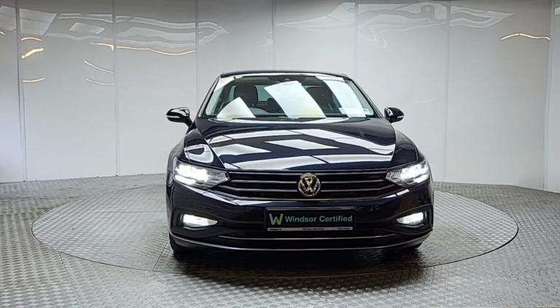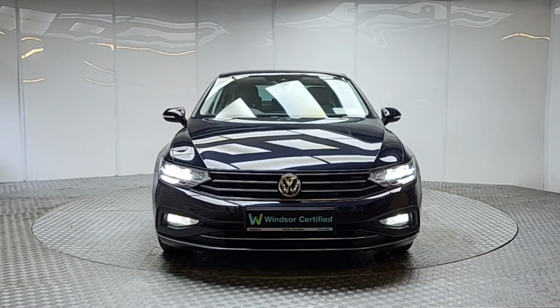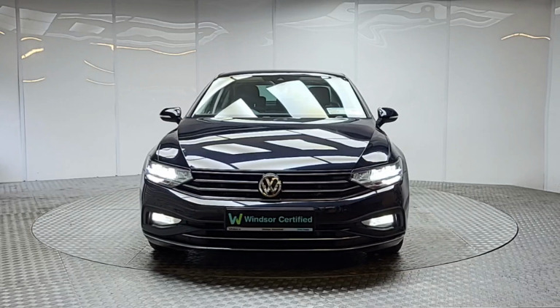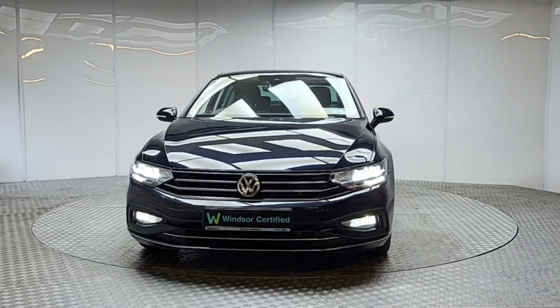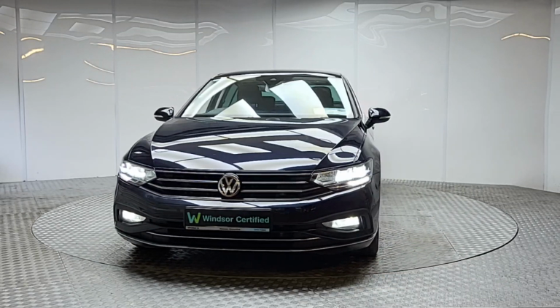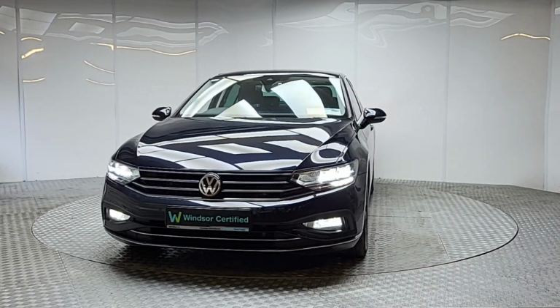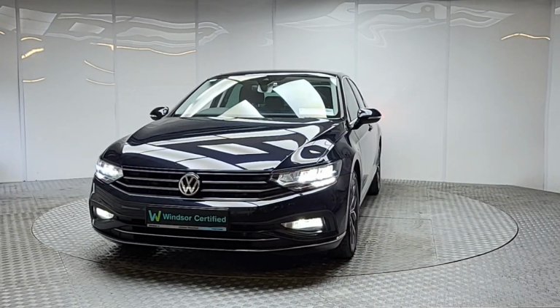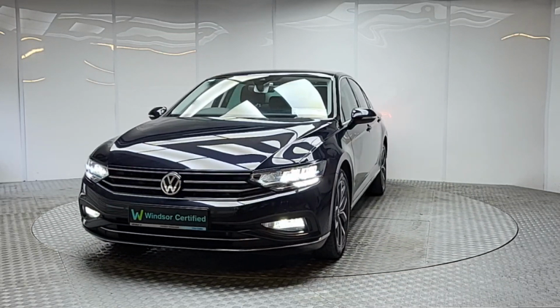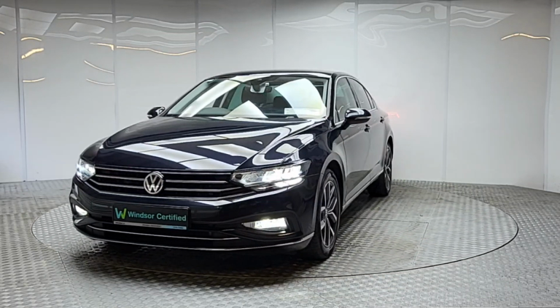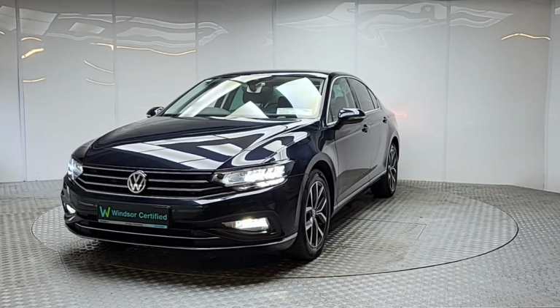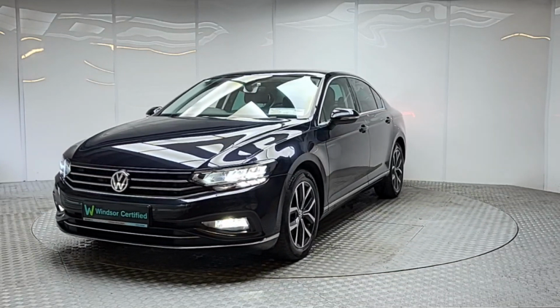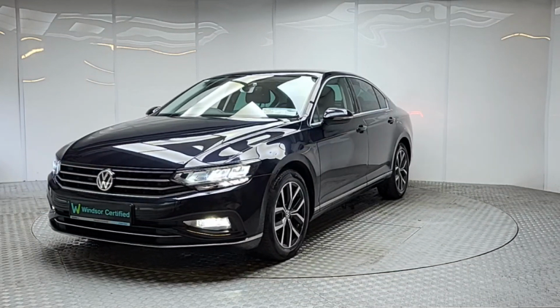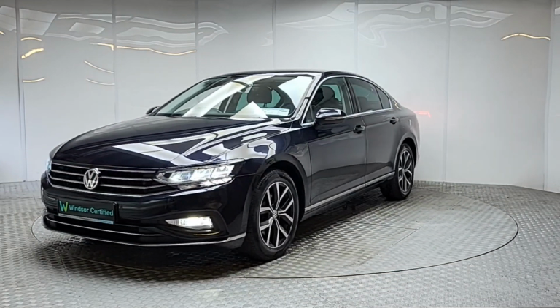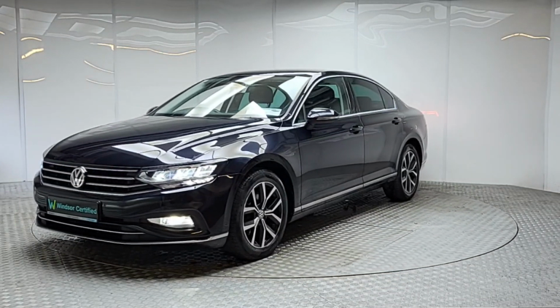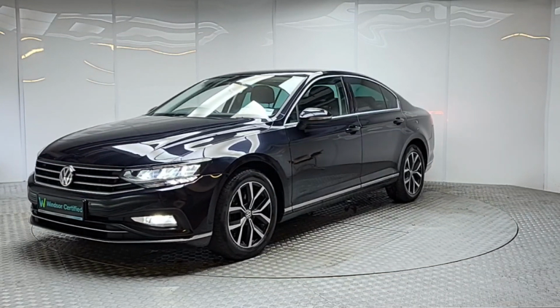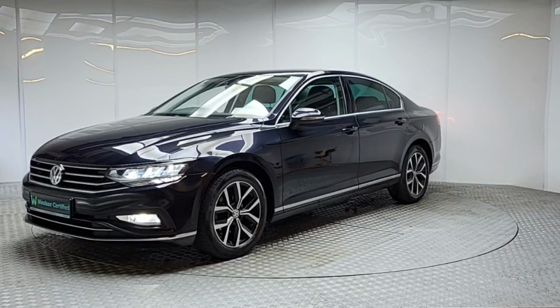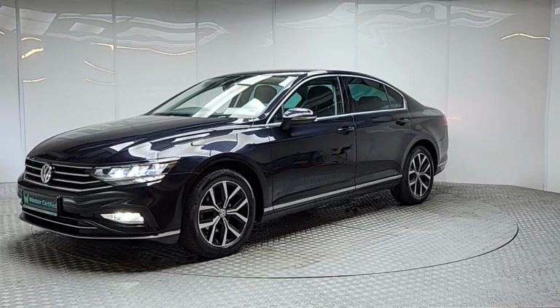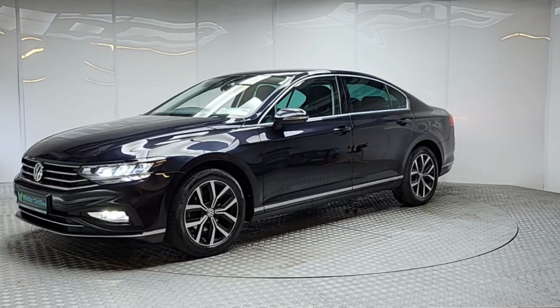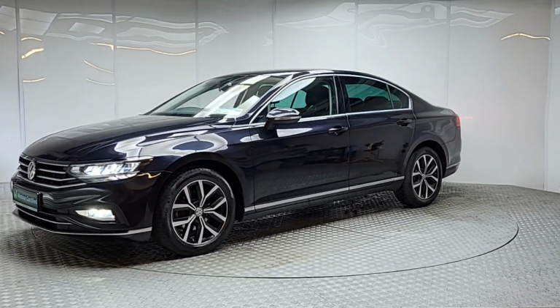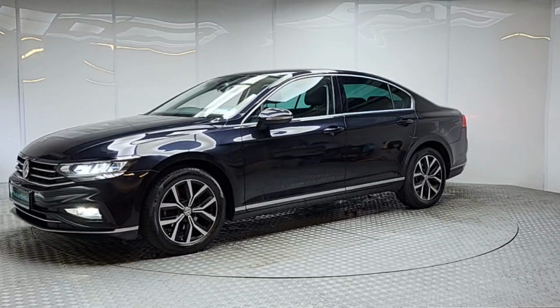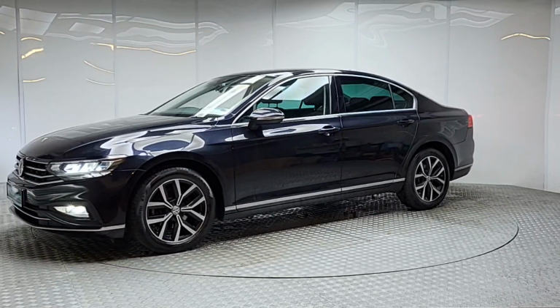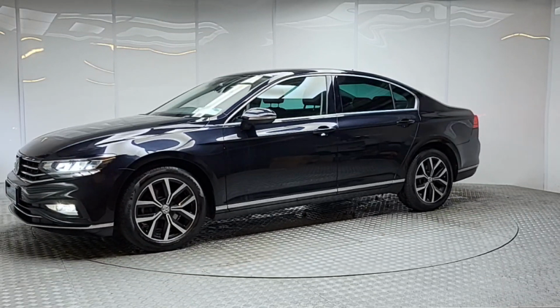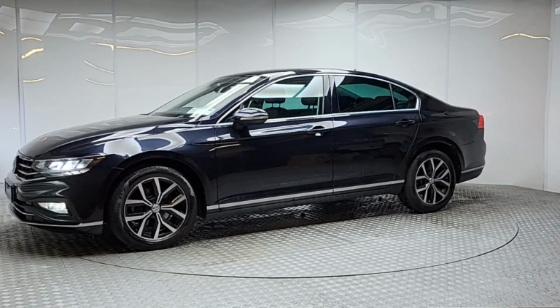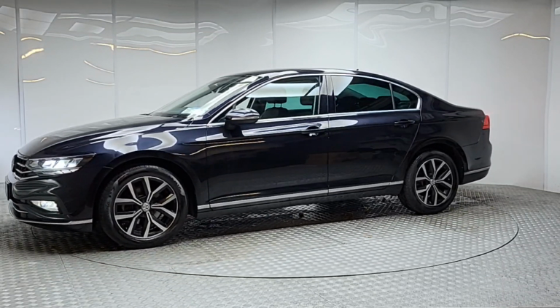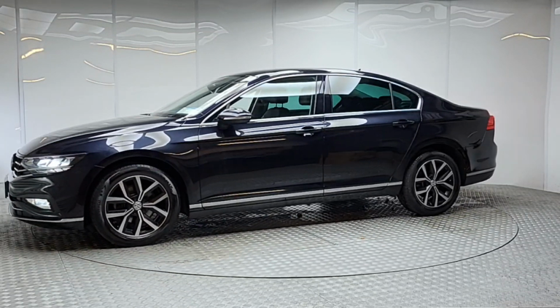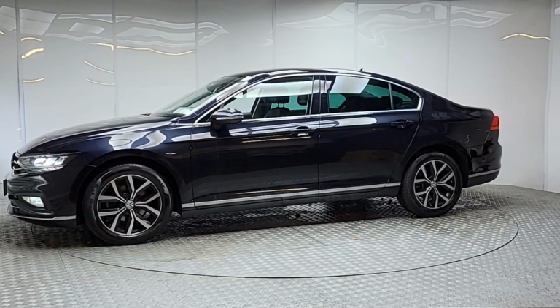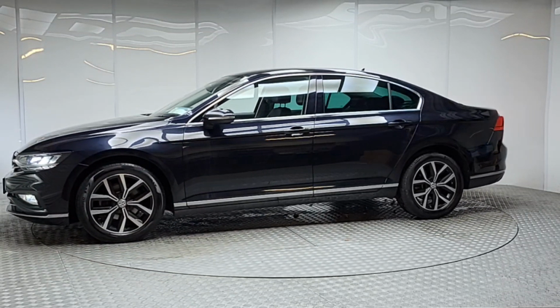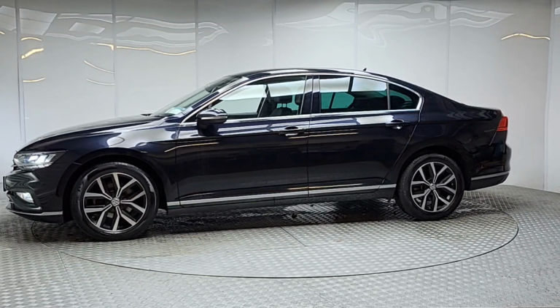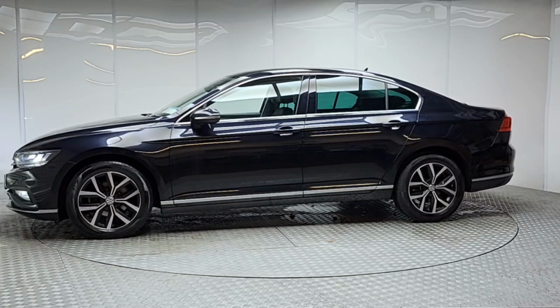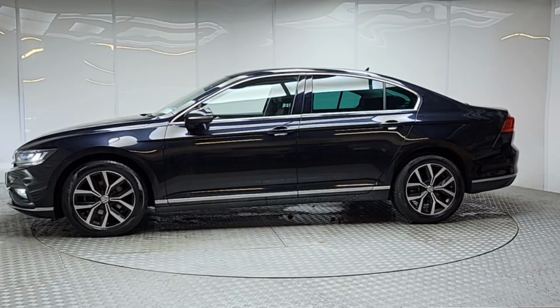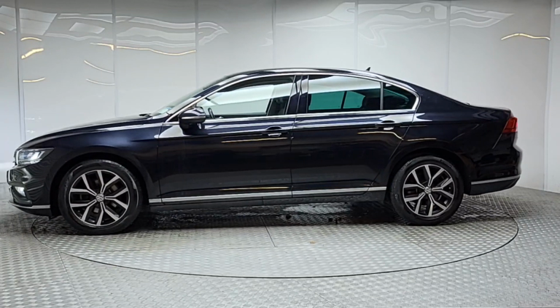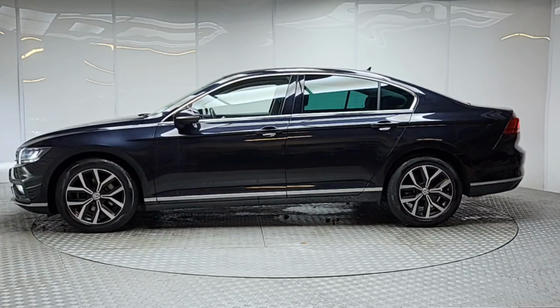Thanks to our unique service plans, you can be certain that genuine parts will be used to keep your vehicle on the road for longer. Don't worry about the NCT, because if your test is due within the first six months, our guarantee cover will protect you against any unexpected costs.